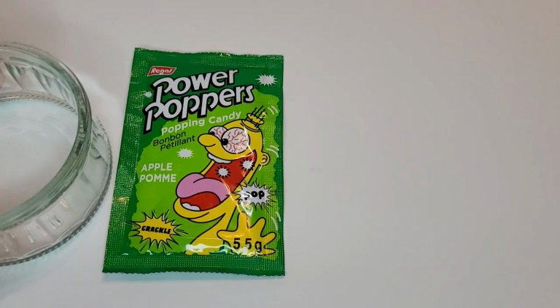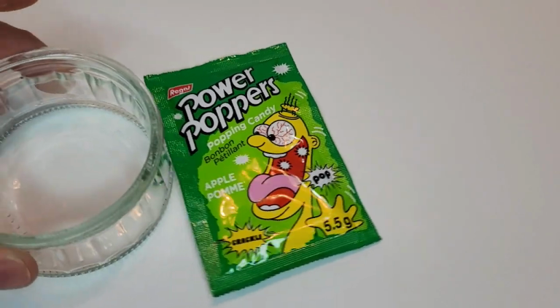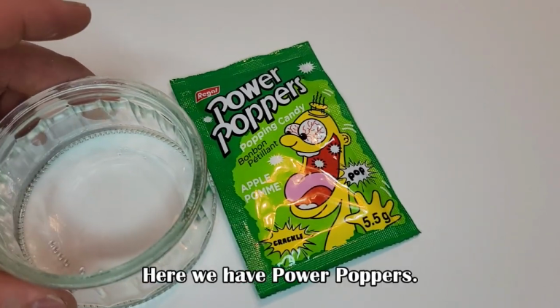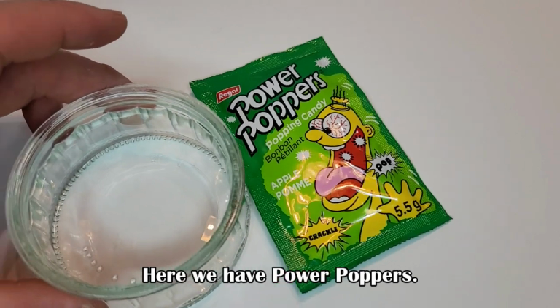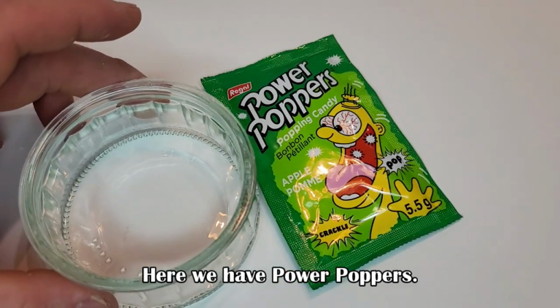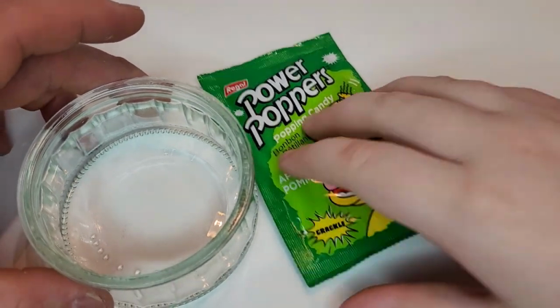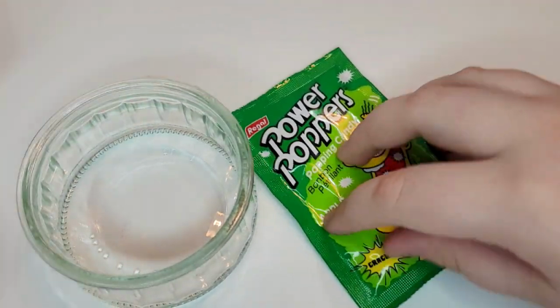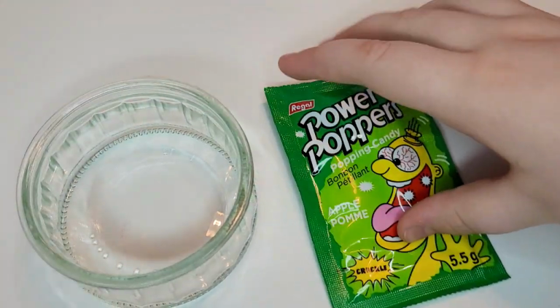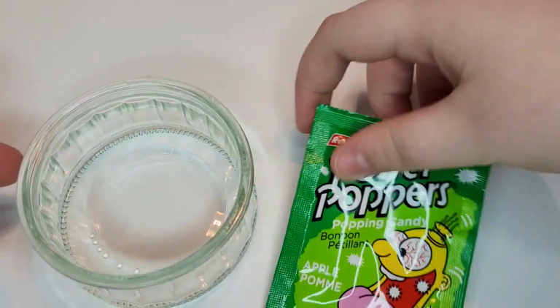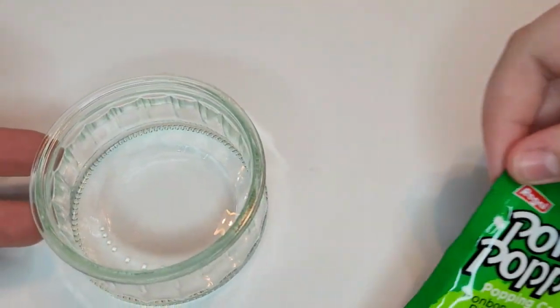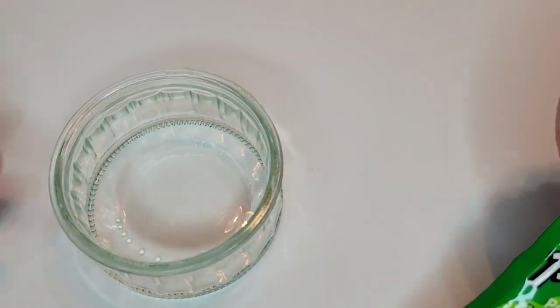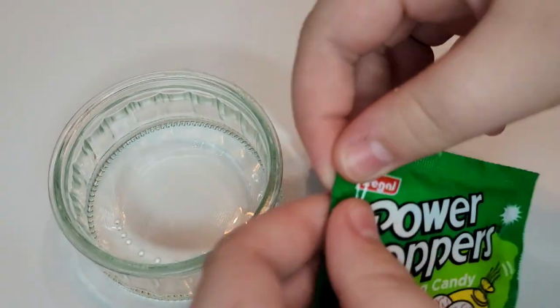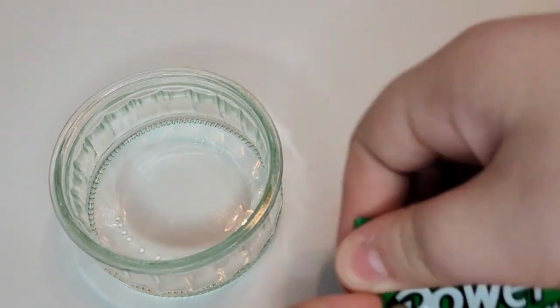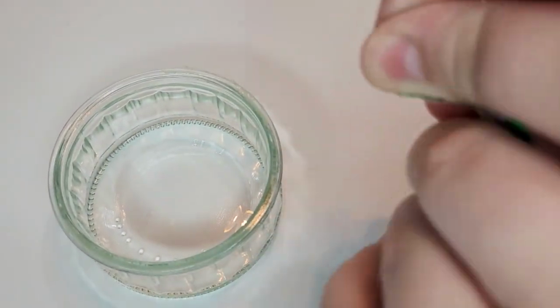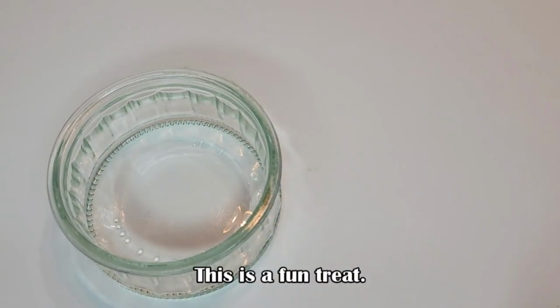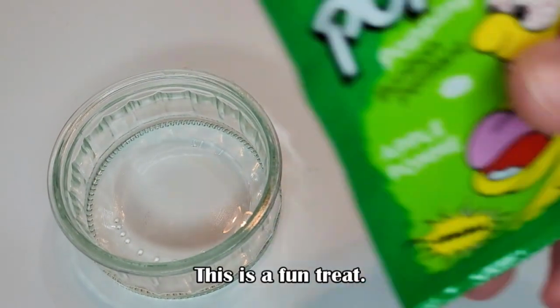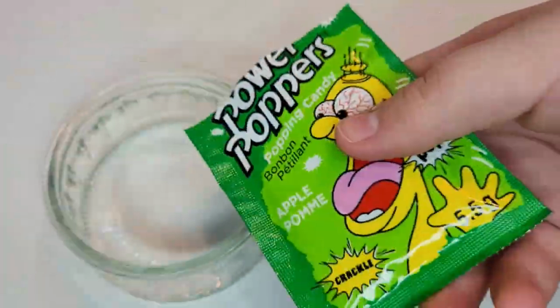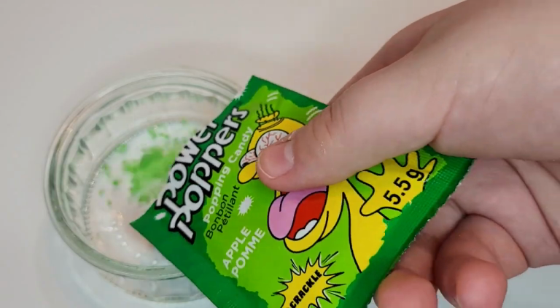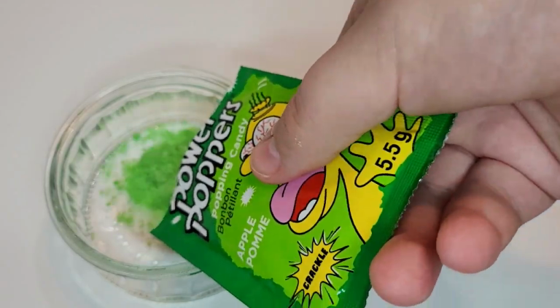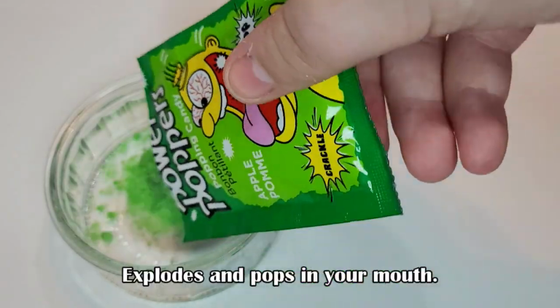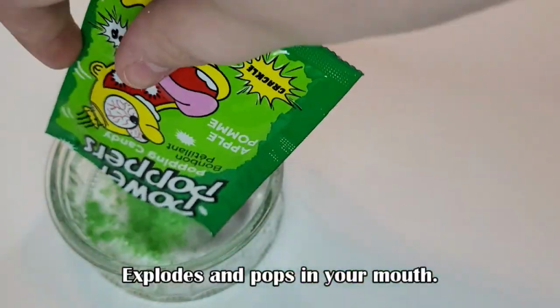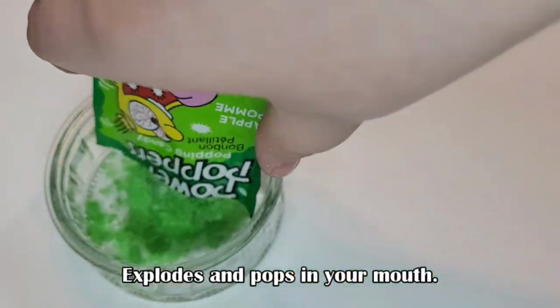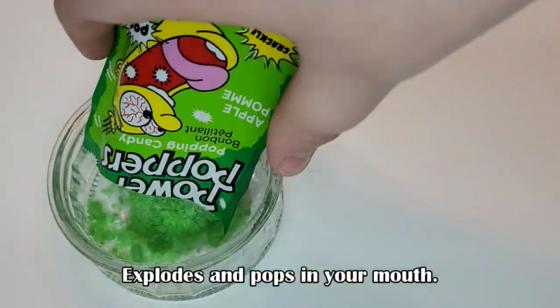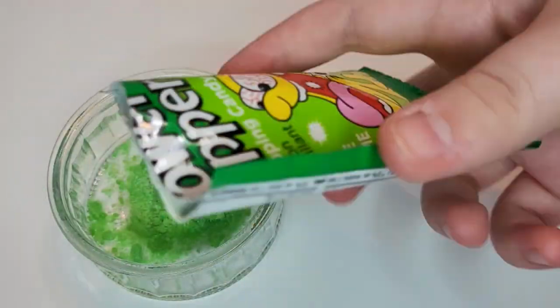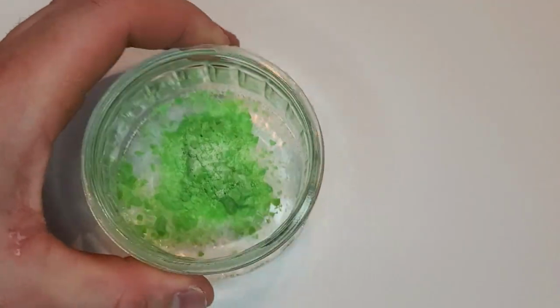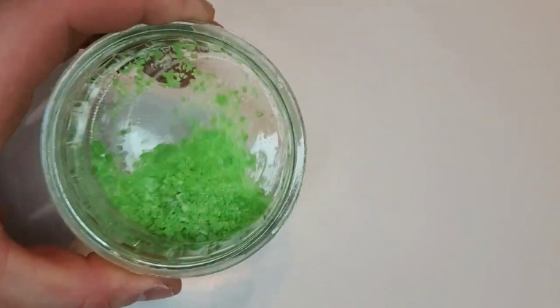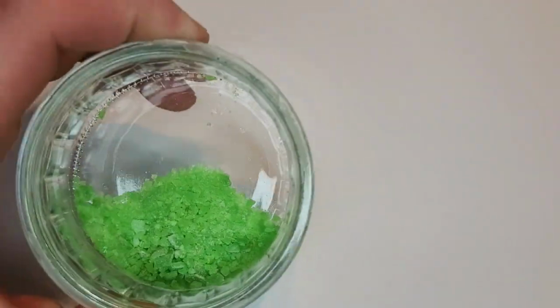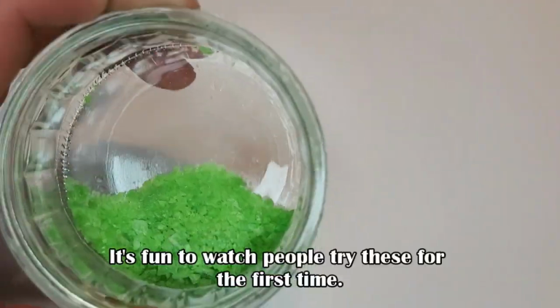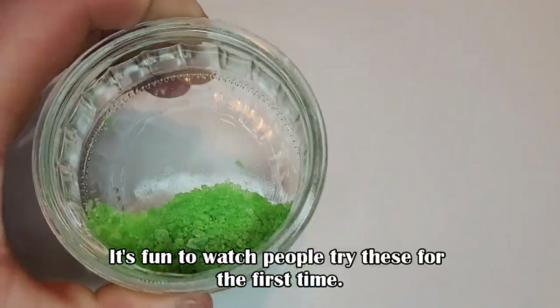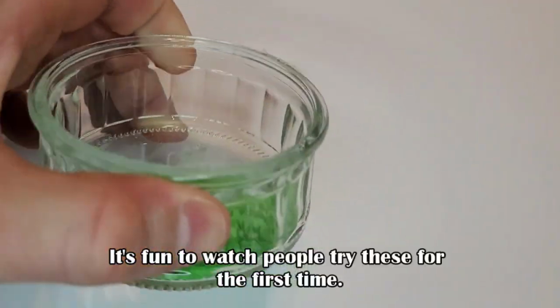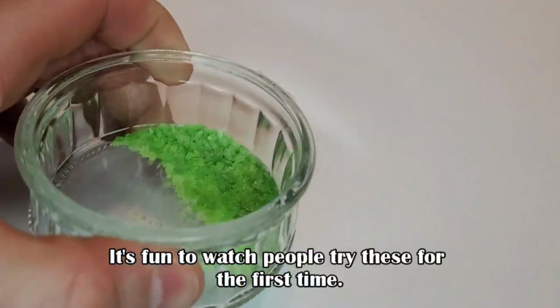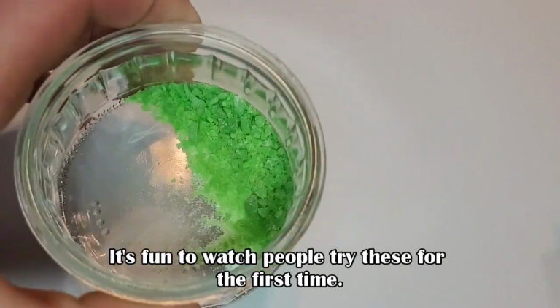Here we have Power Poppers. This is a fun treat — it explodes and pops in your mouth. It's fun to watch people try these for the first time.